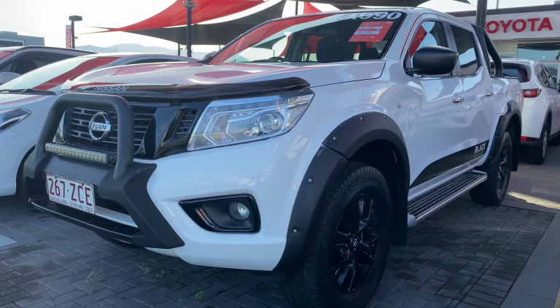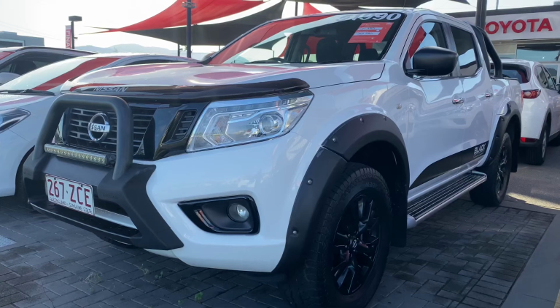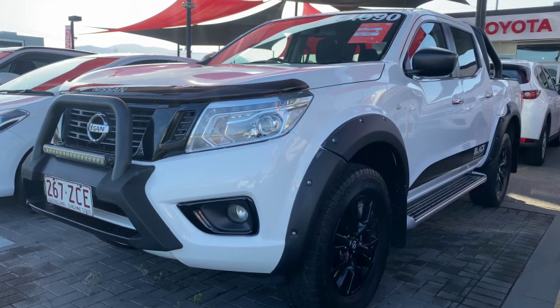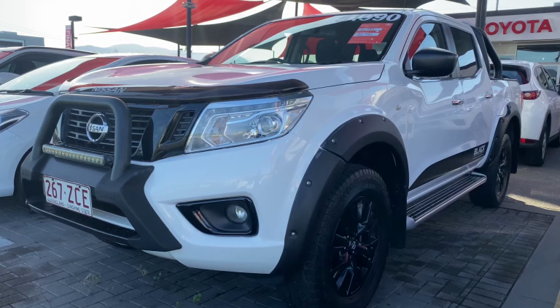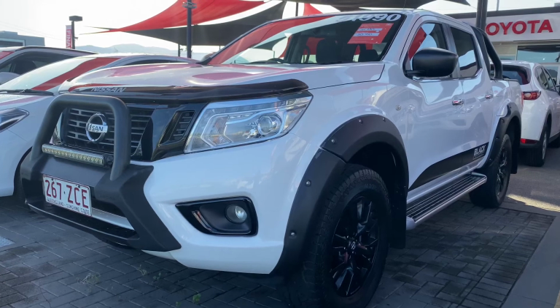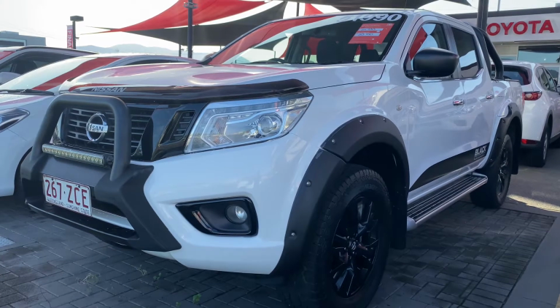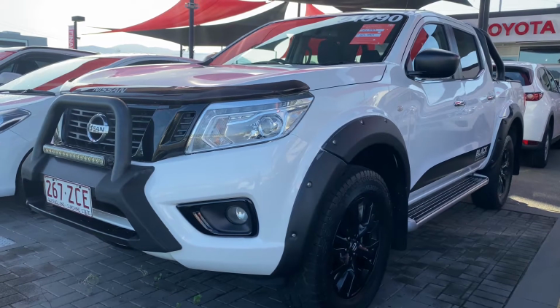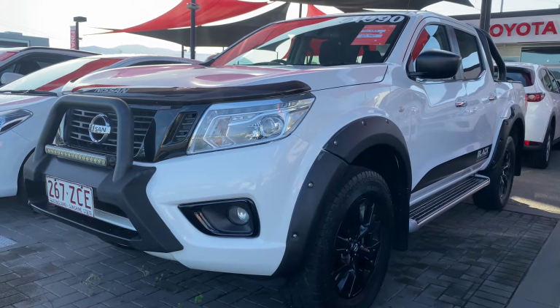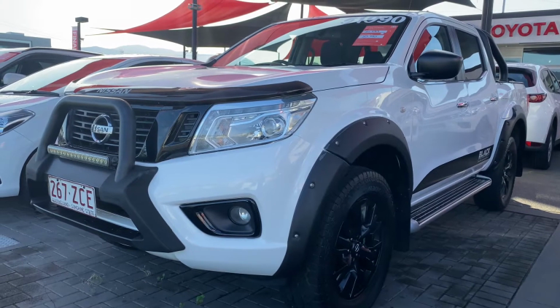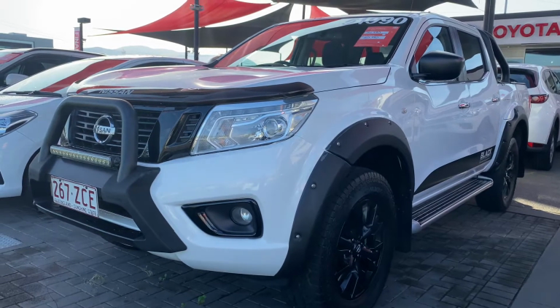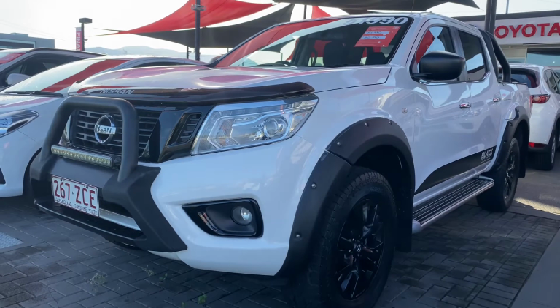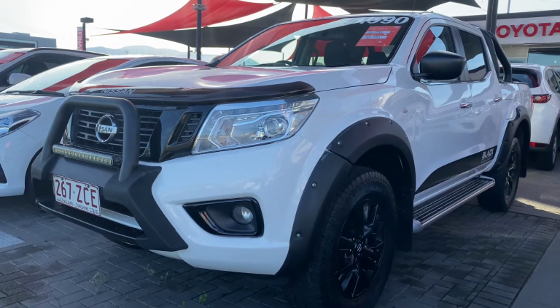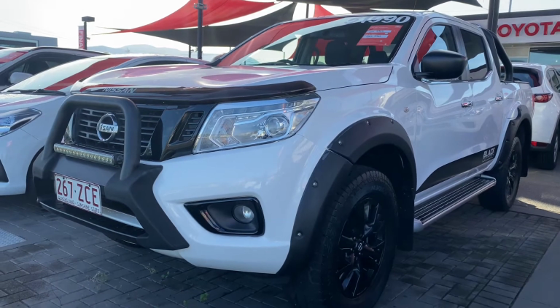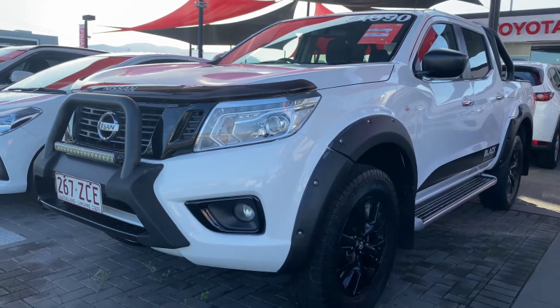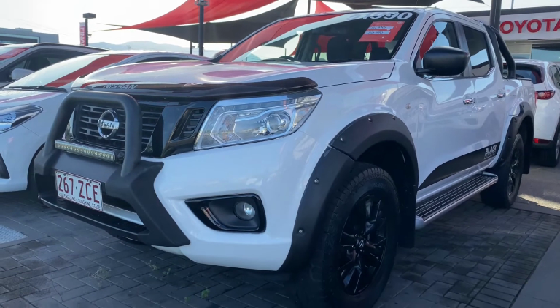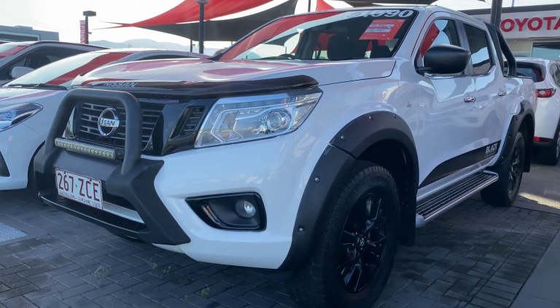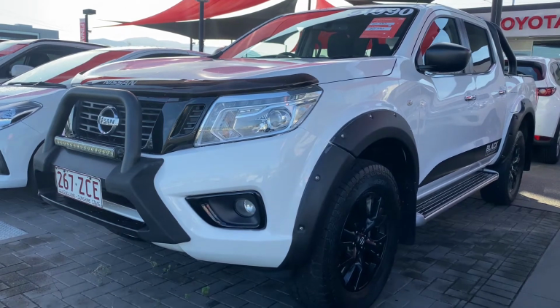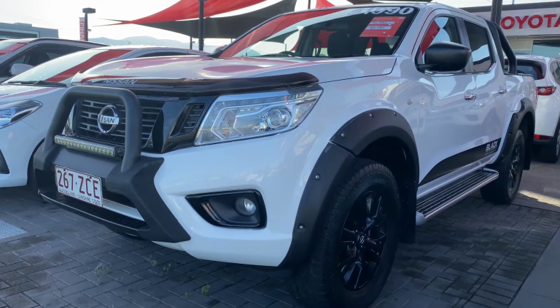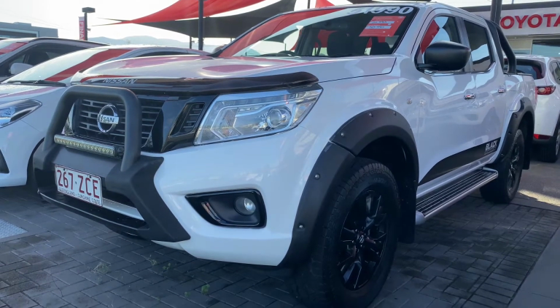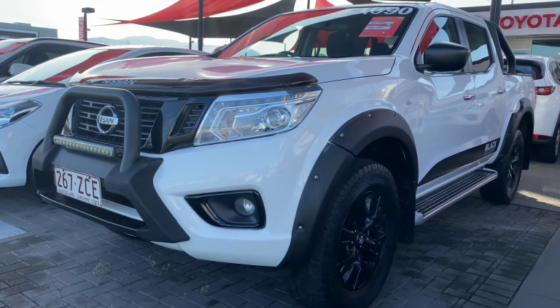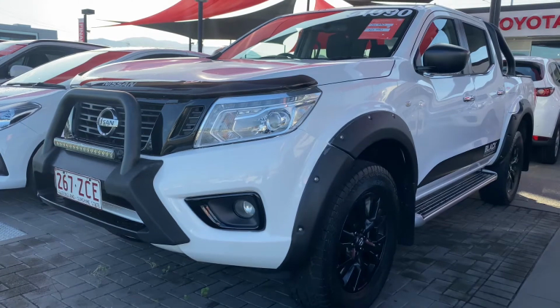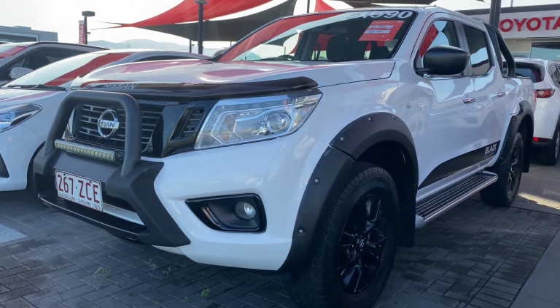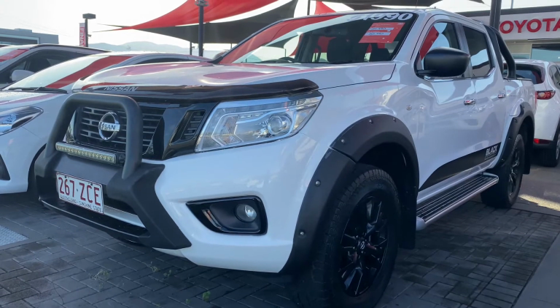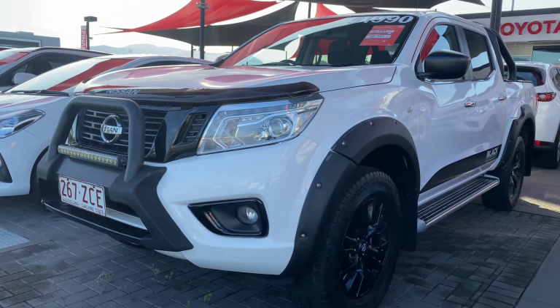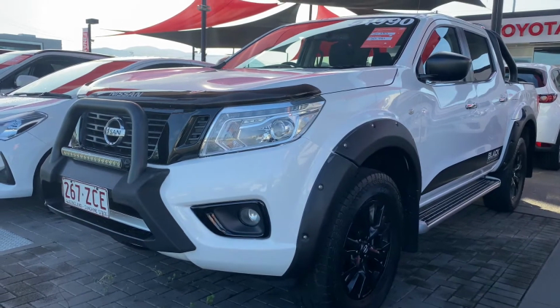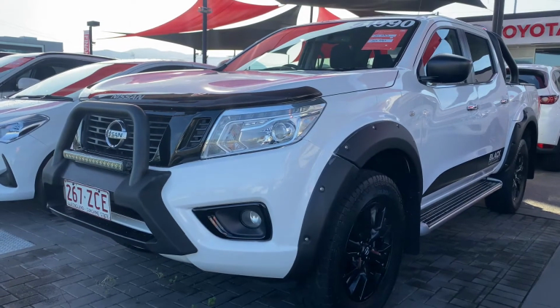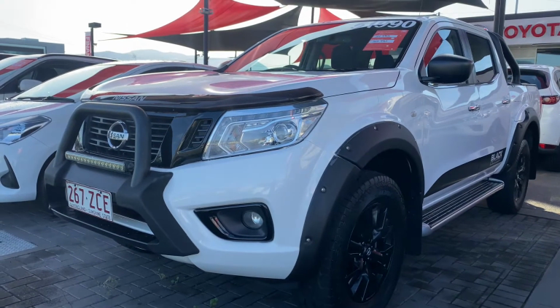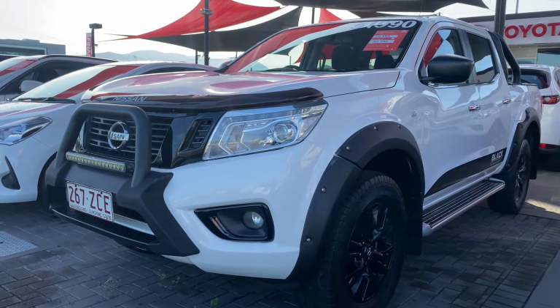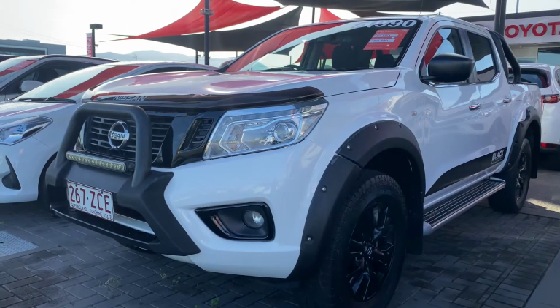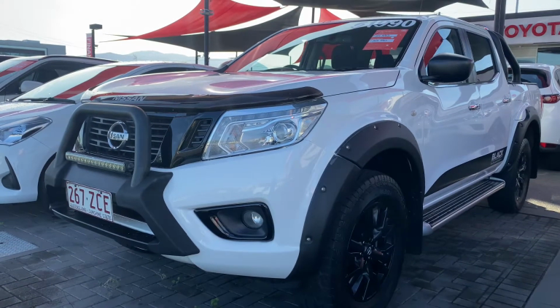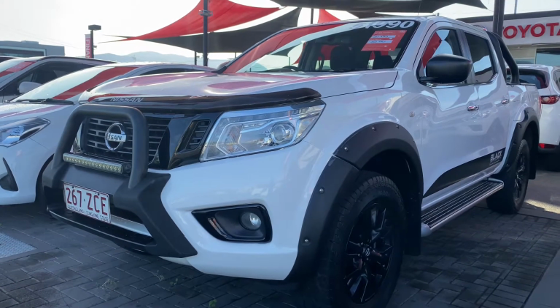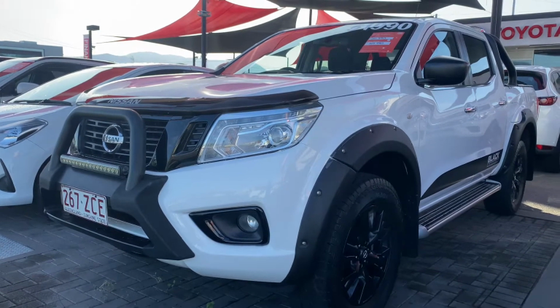Good morning, it's David here from Pacific Toyota and Lexus of Cairns, giving you the high-definition video tour of our 2018 Nissan Navara ST Black Edition.